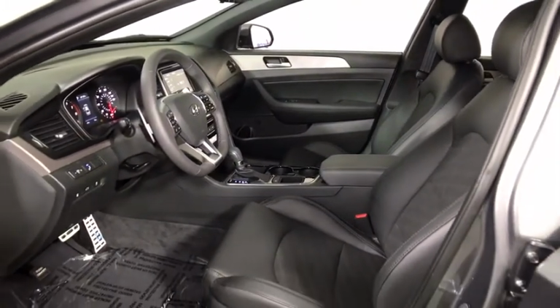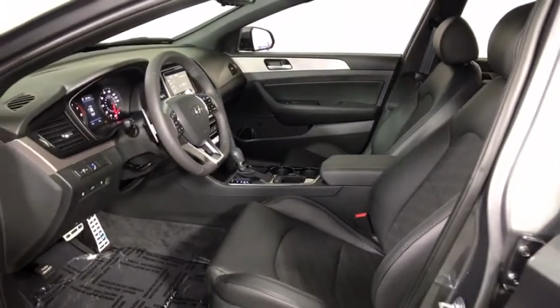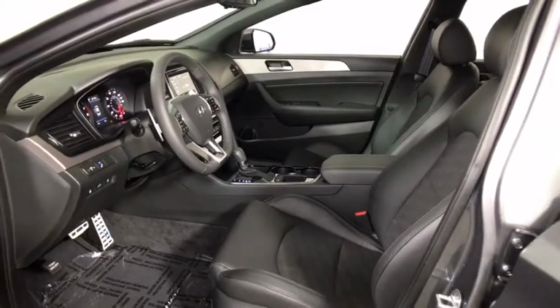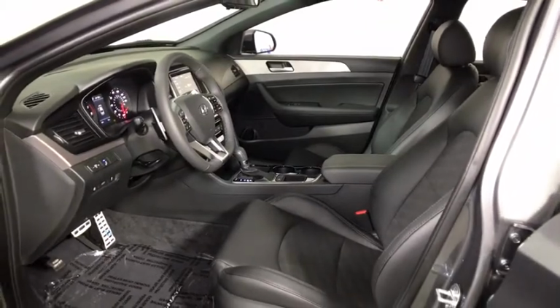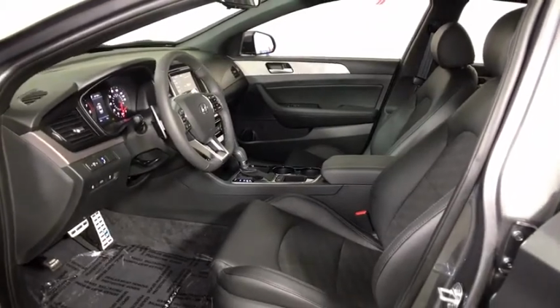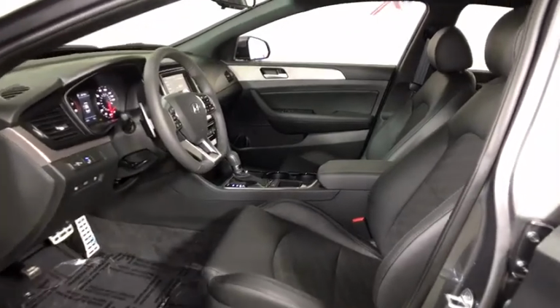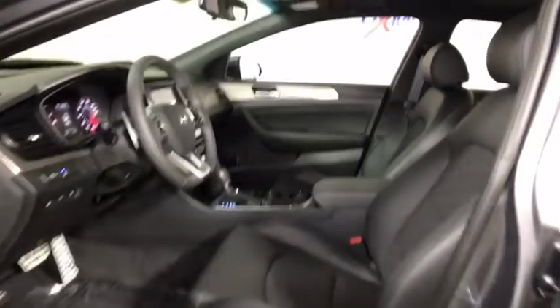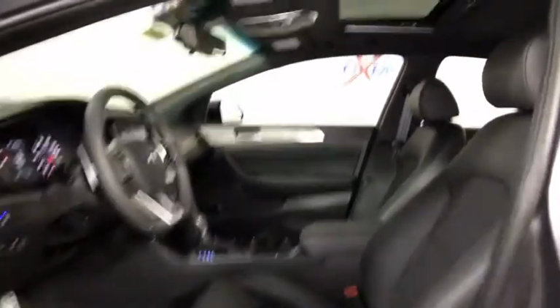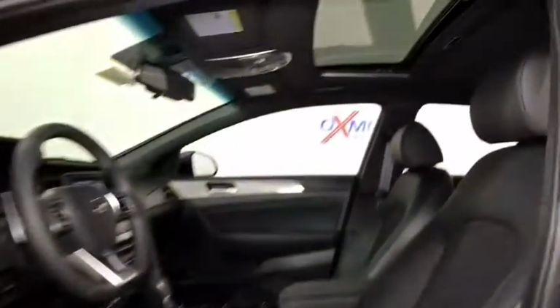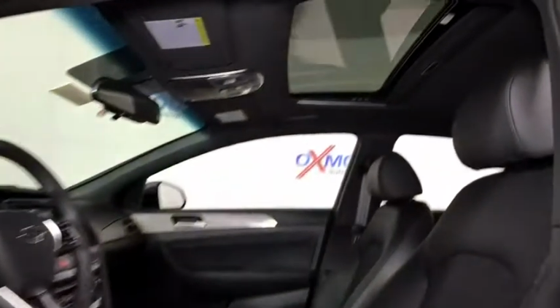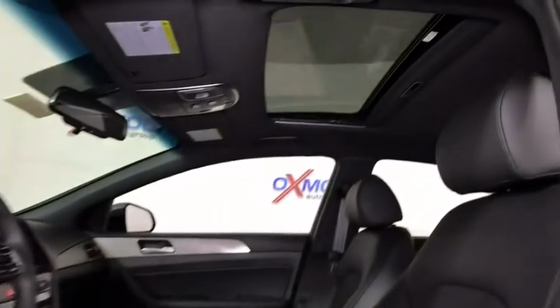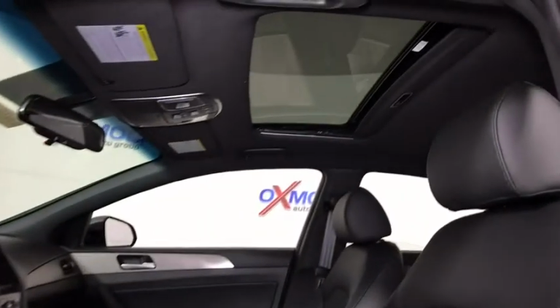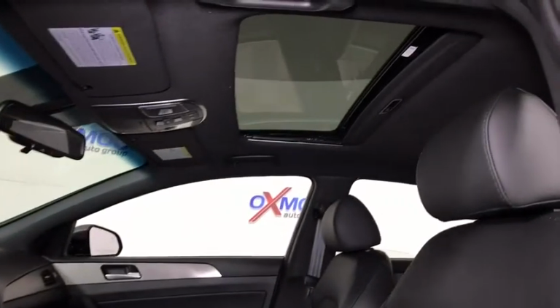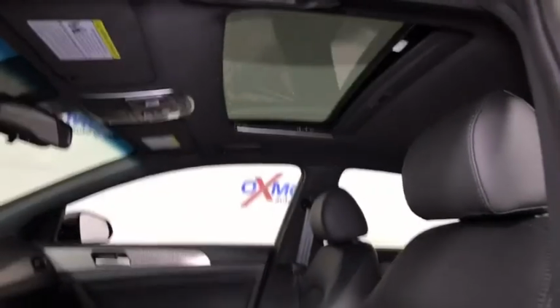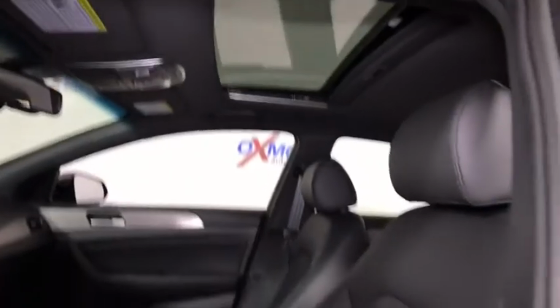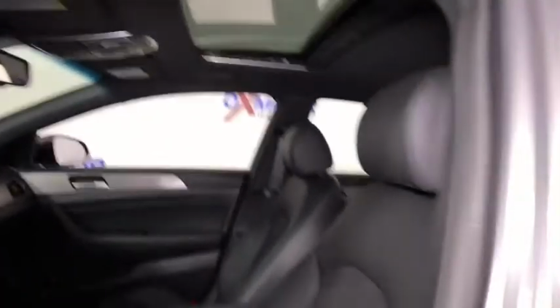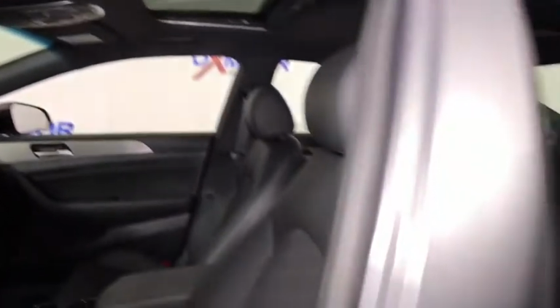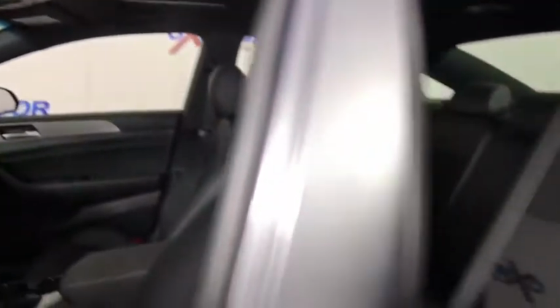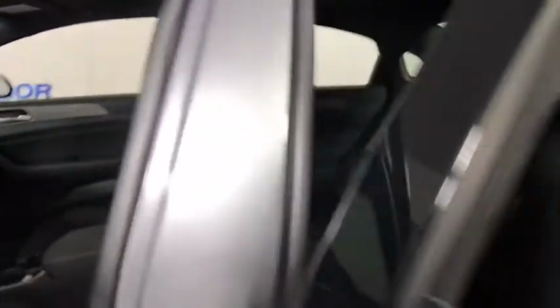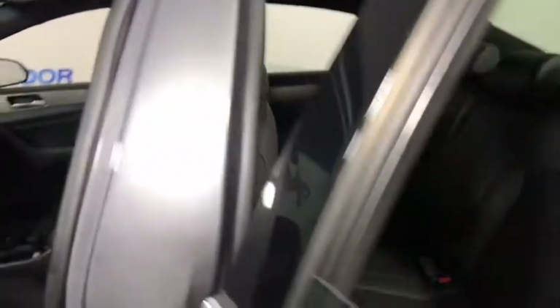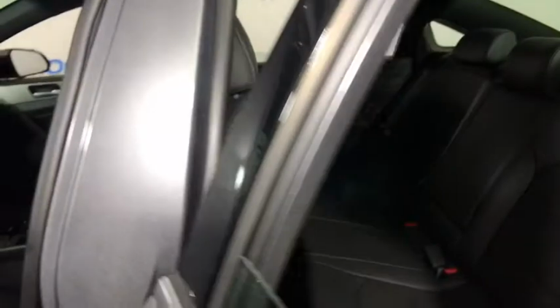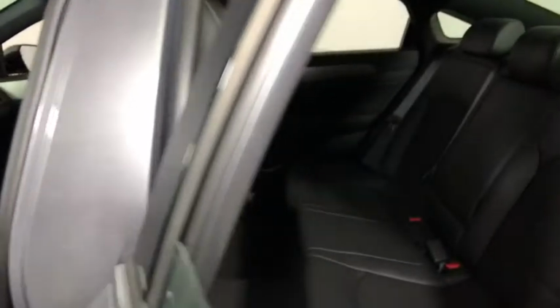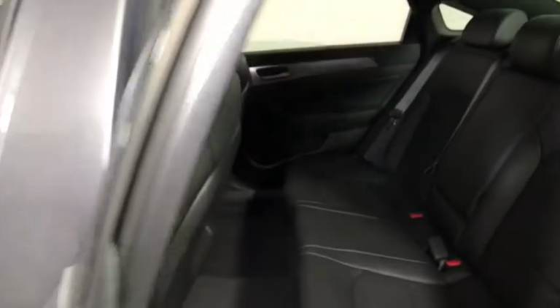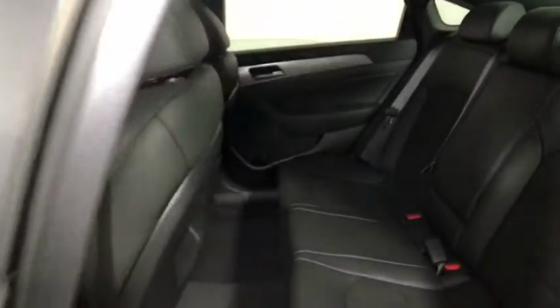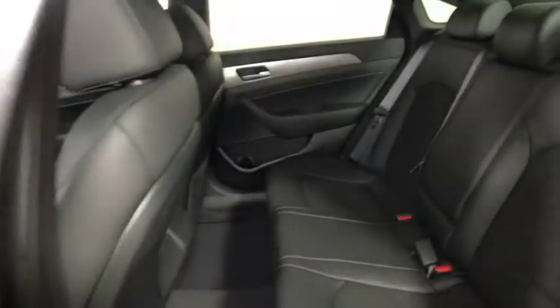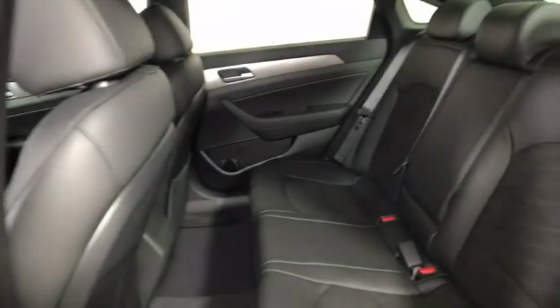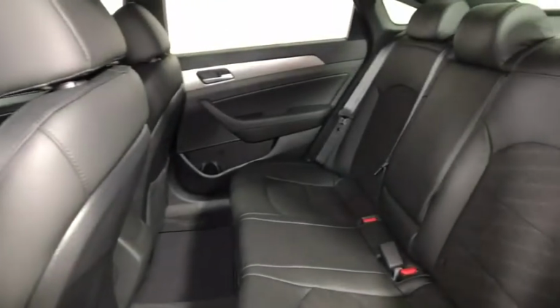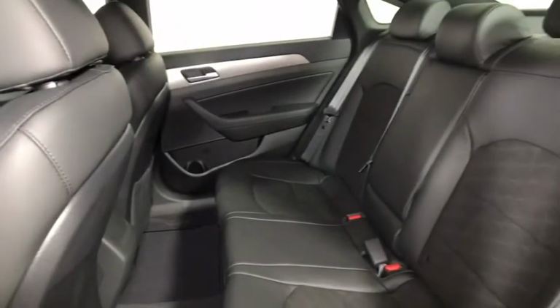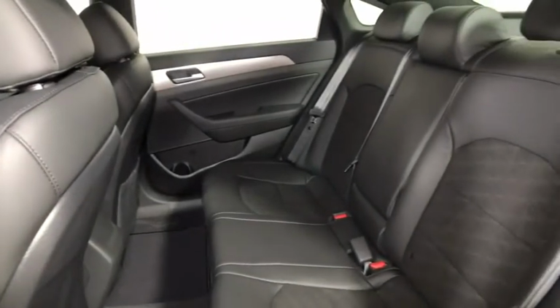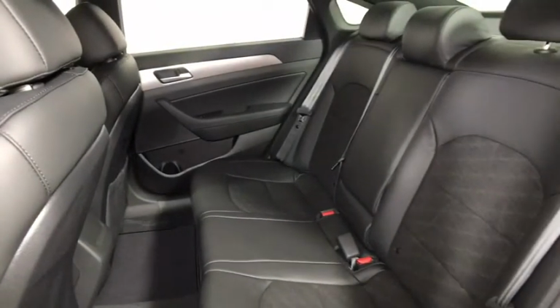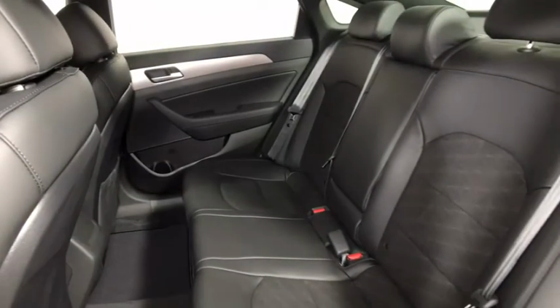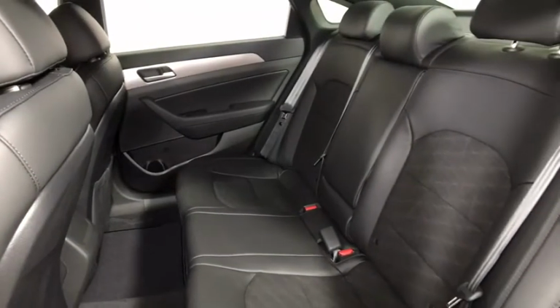Power windows, security system, rear window defroster, electronic stability control, trip computer, heated front seats, tachometer.